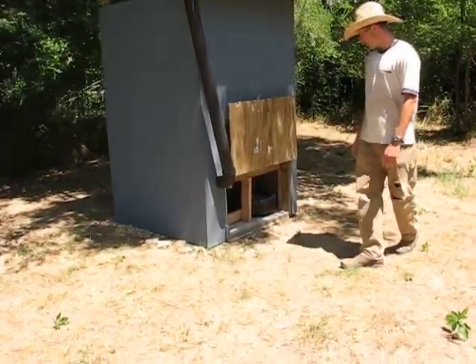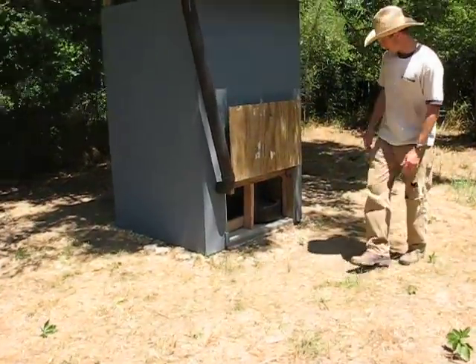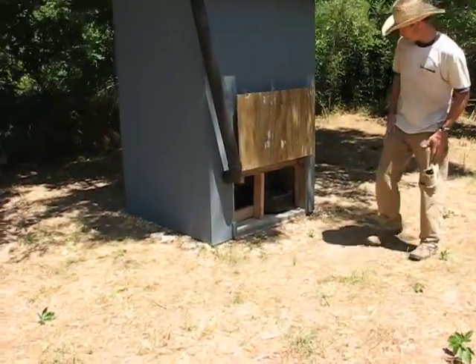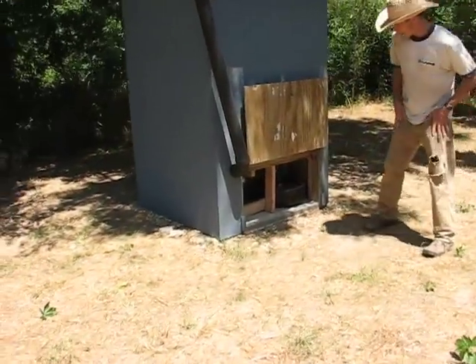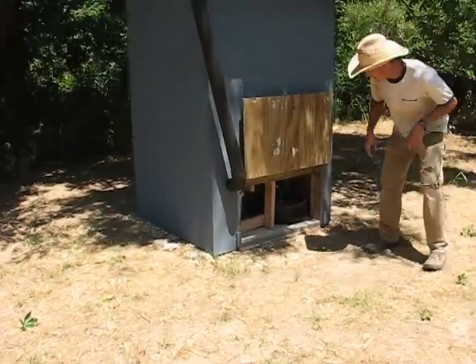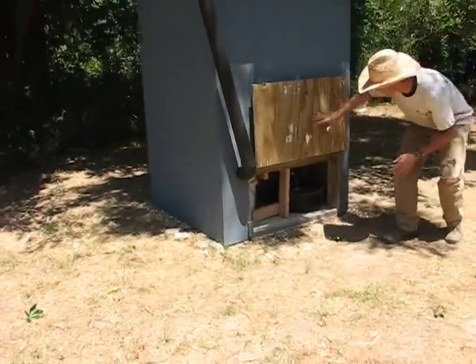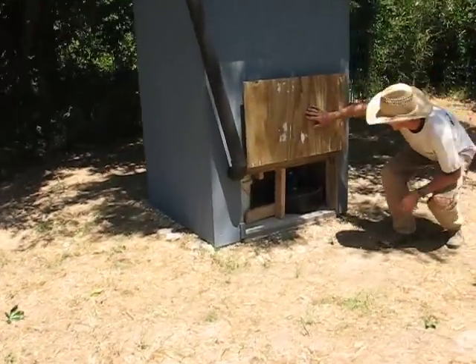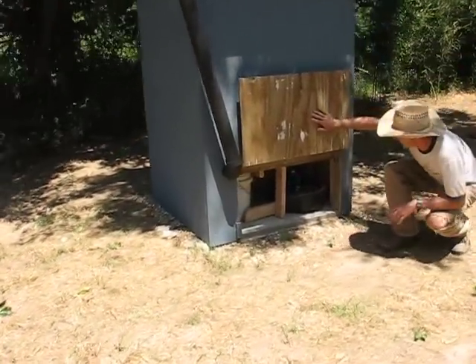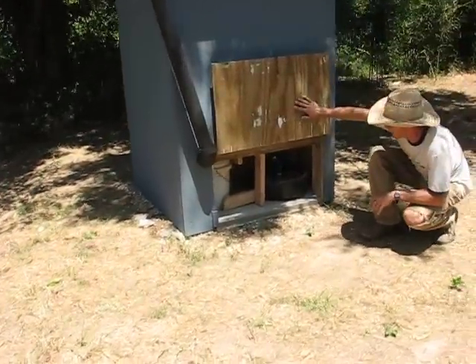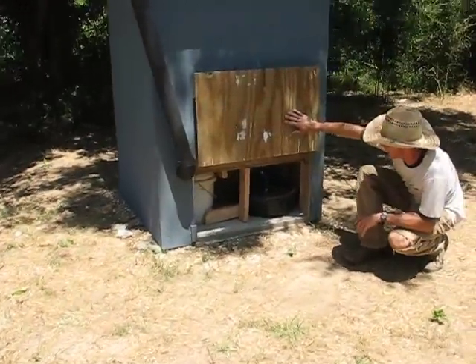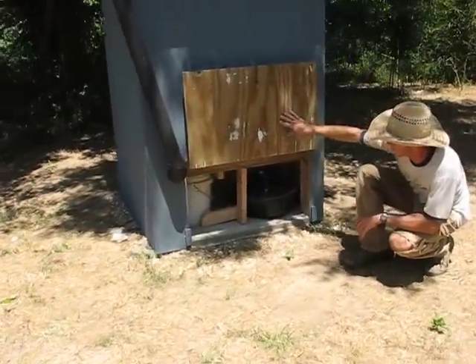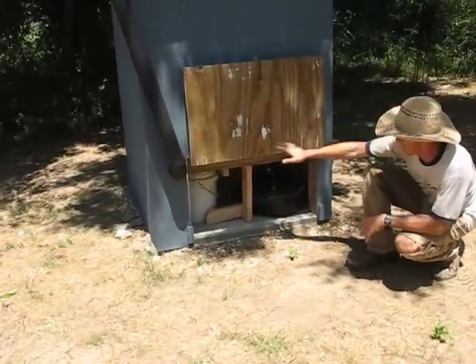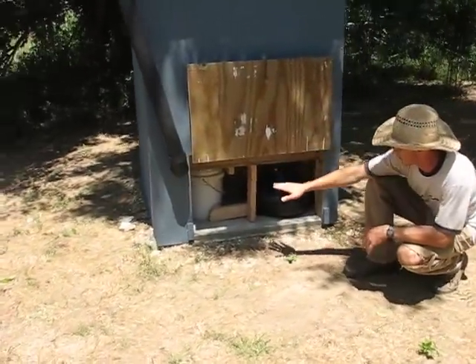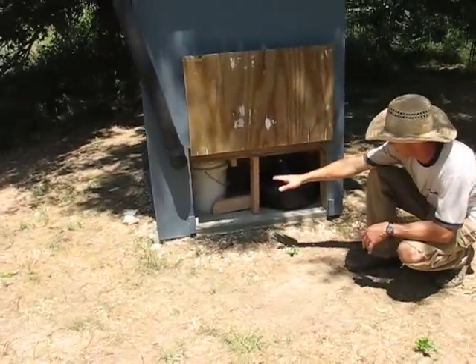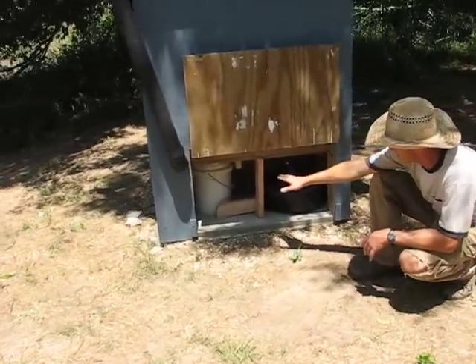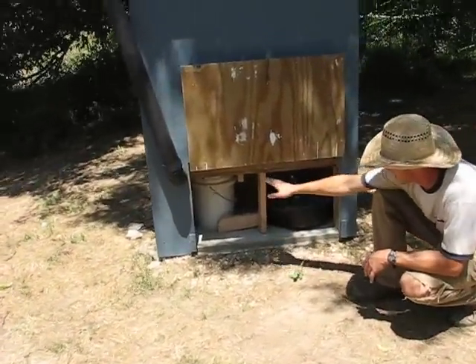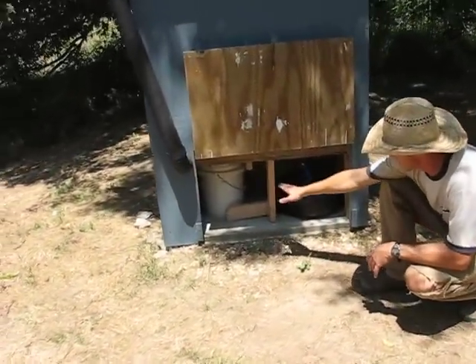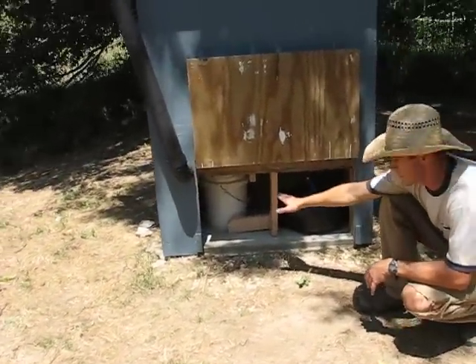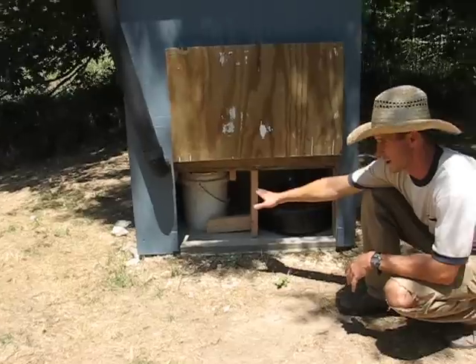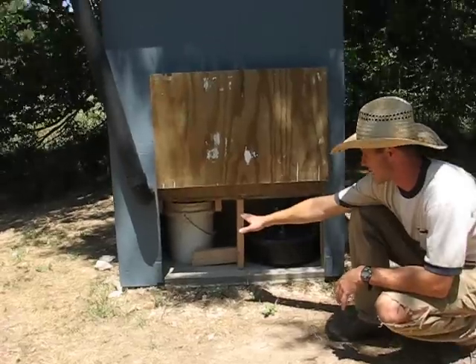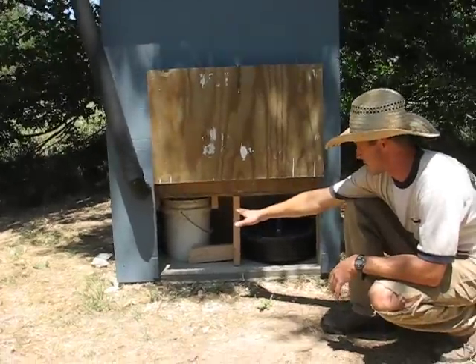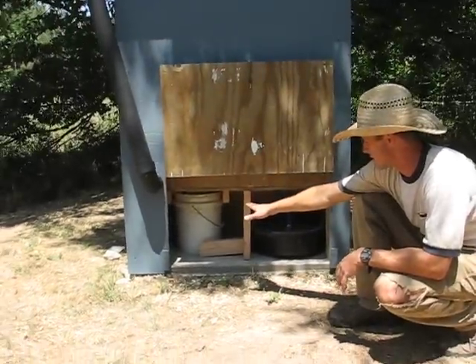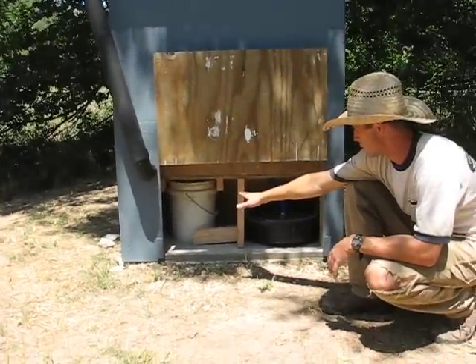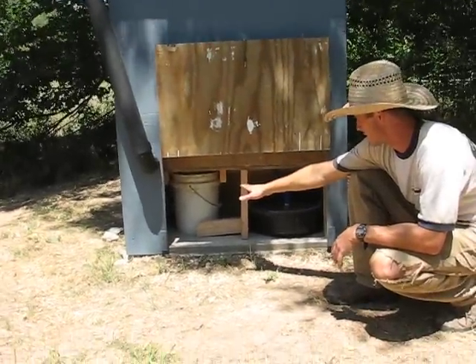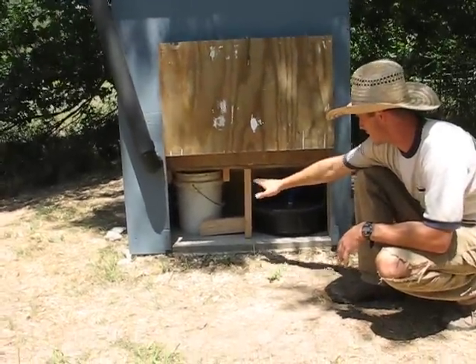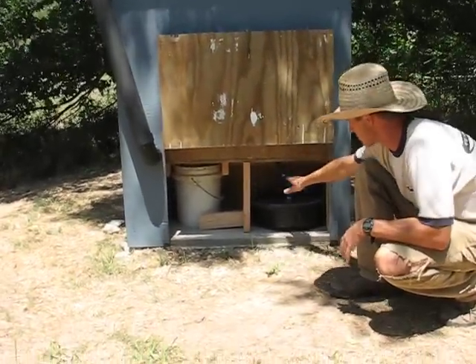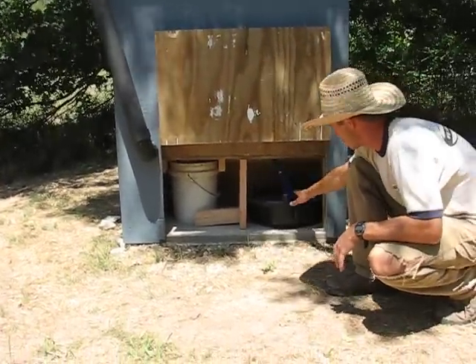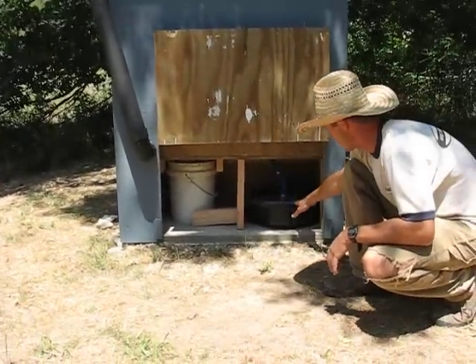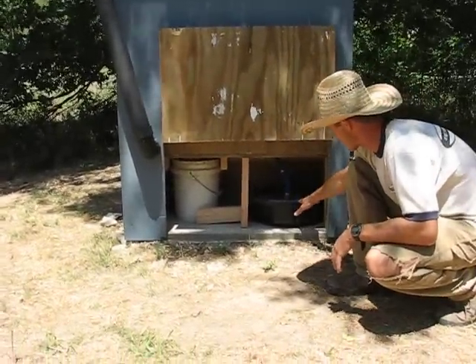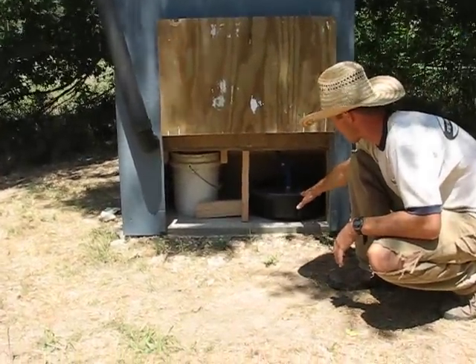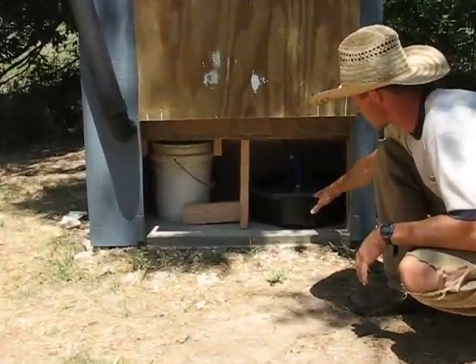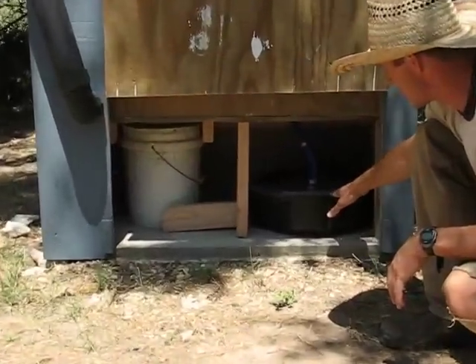In our back compartment here, we've got two sides. The left over here is to catch the solid waste. The right over here is to catch the liquid waste.